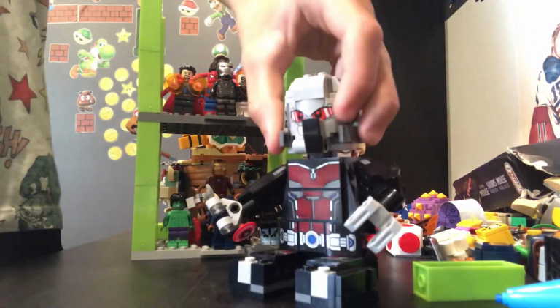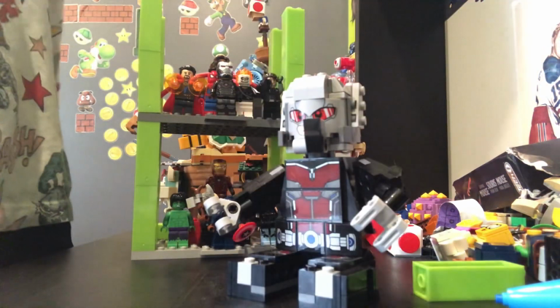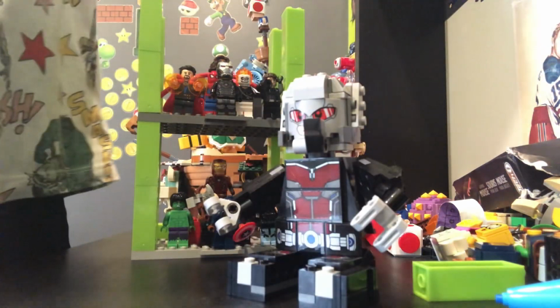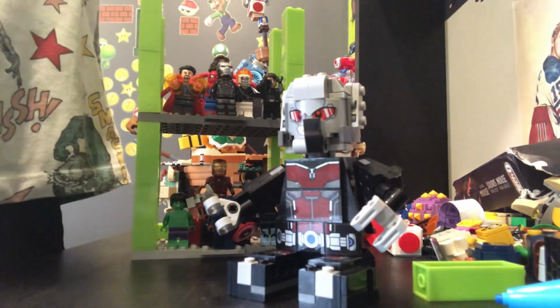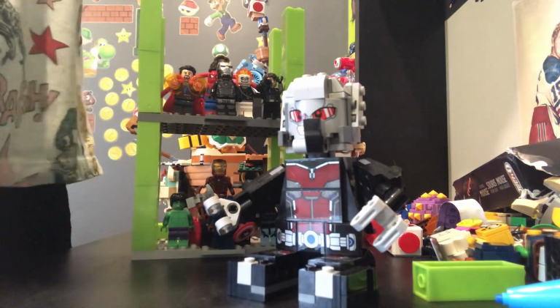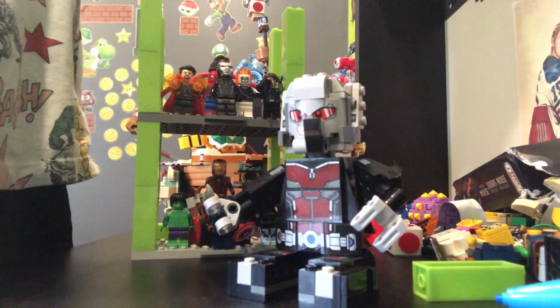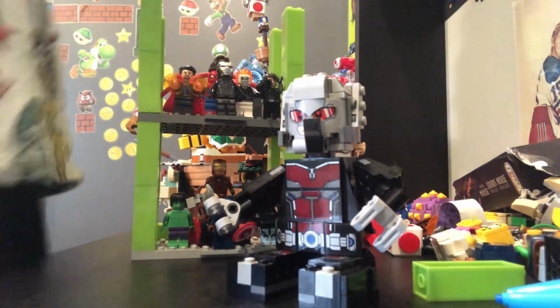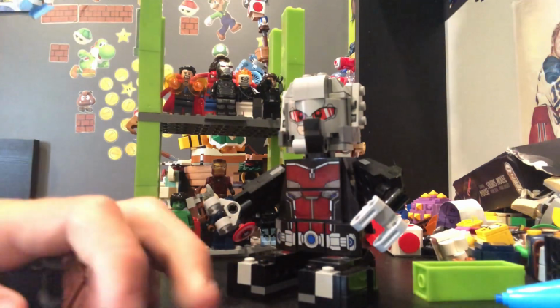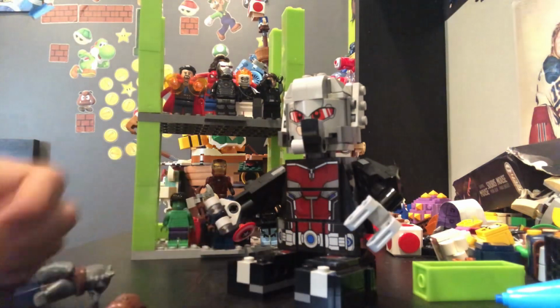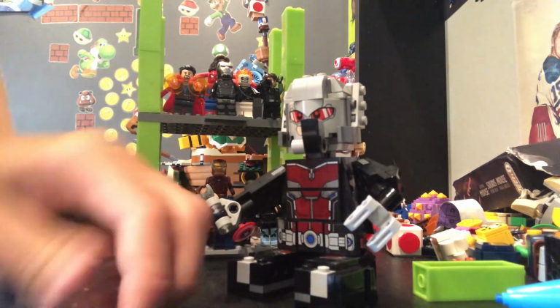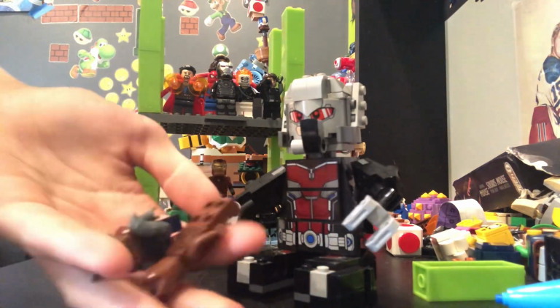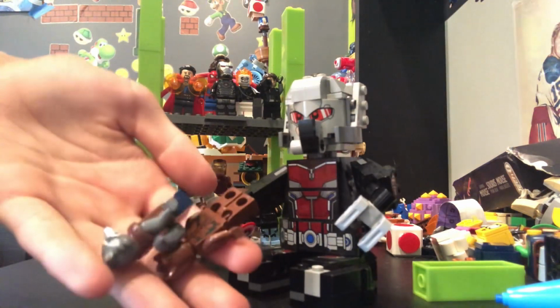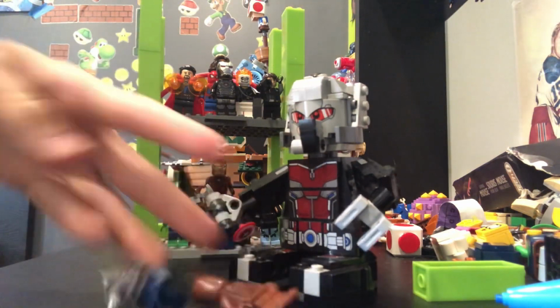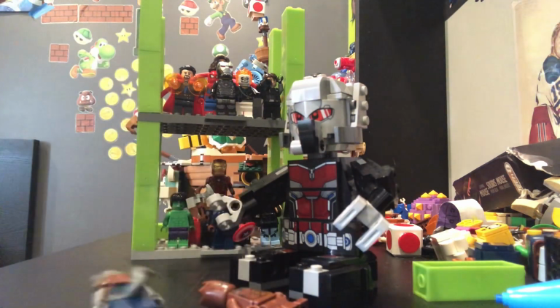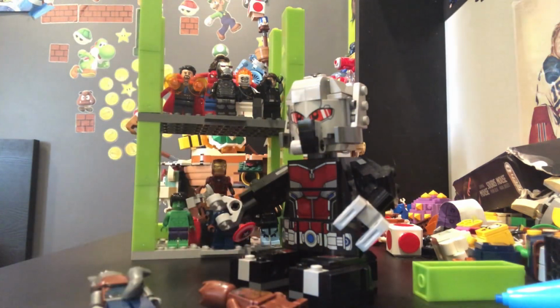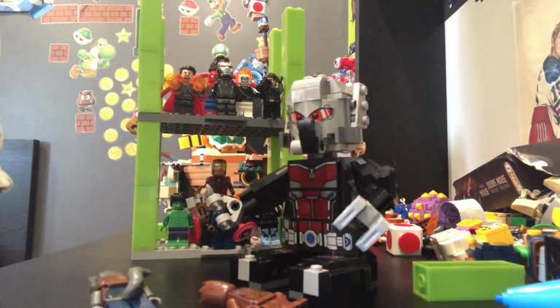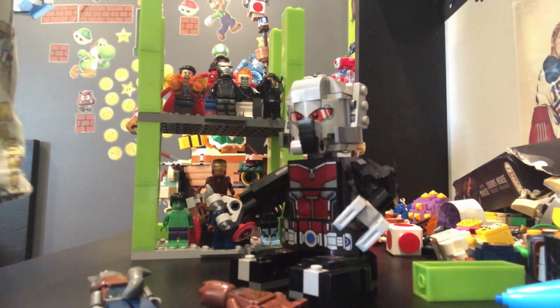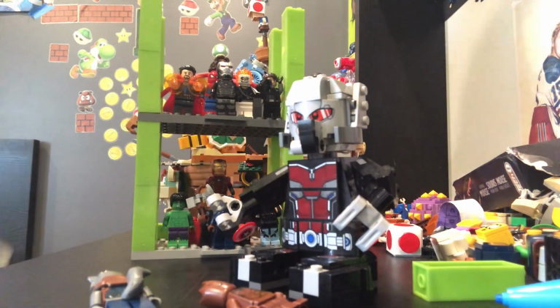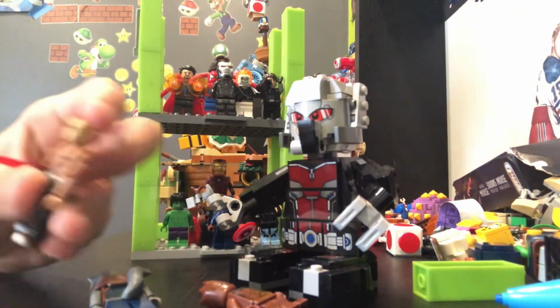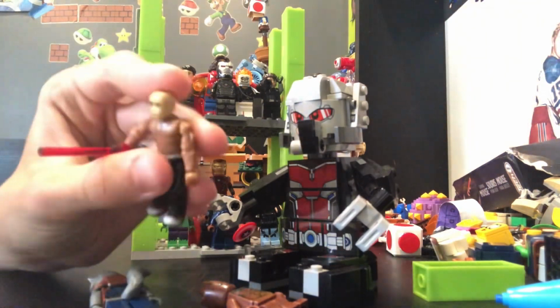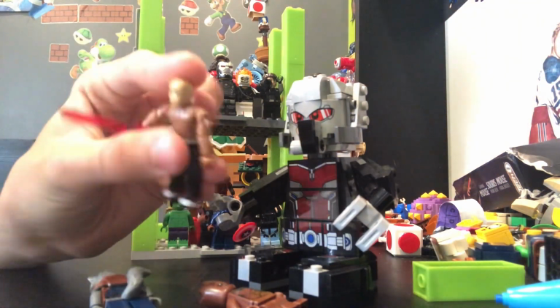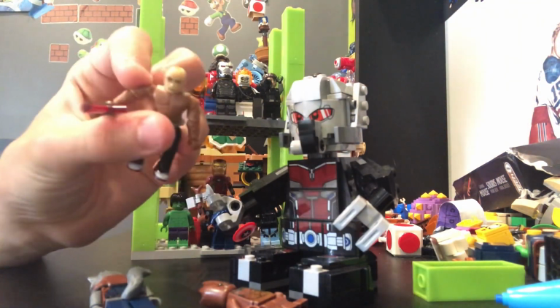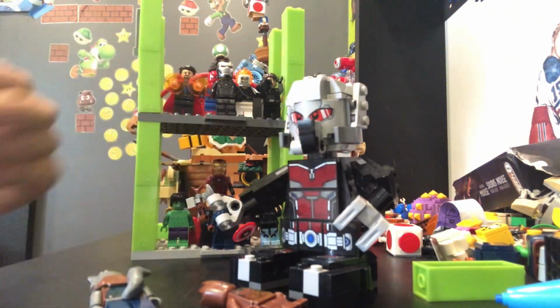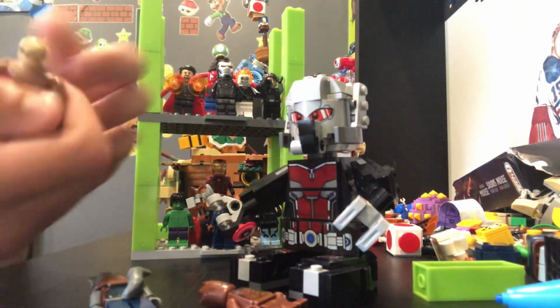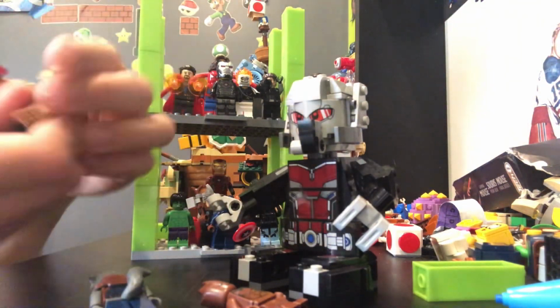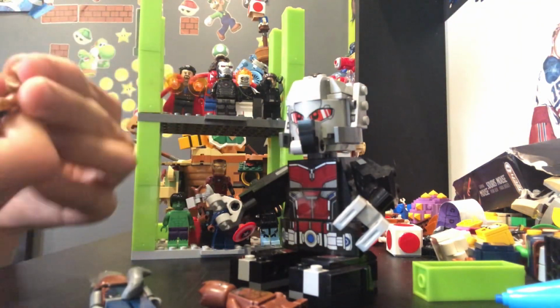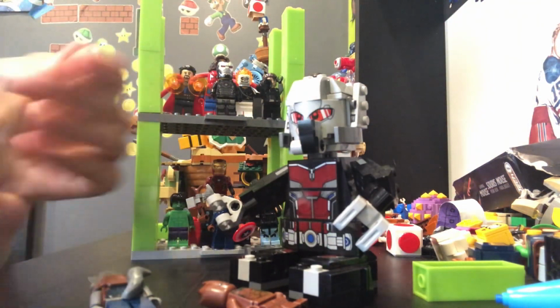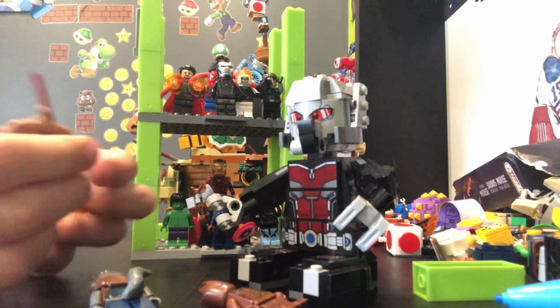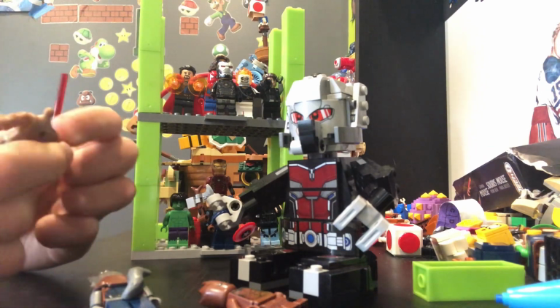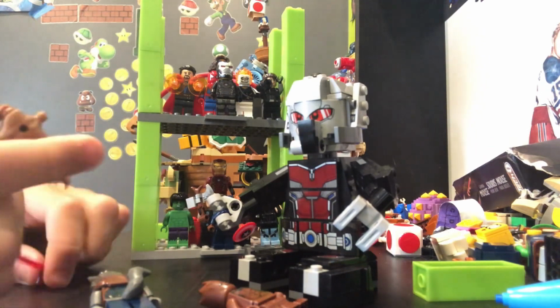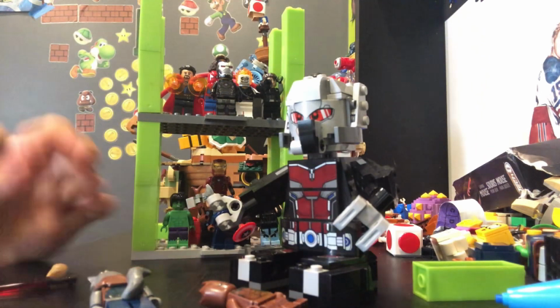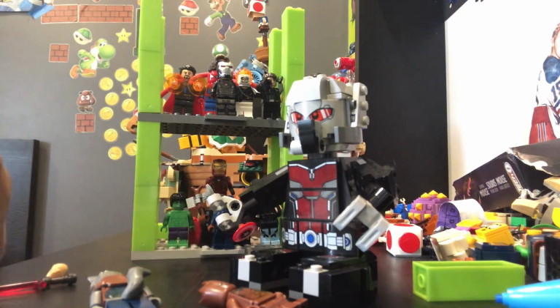I'm Ant-Man. And then I have my Rocket and Groot right here. Then I also built this little custom figure right here. Let me show you how I built it.